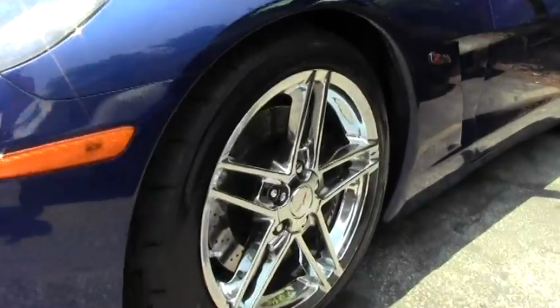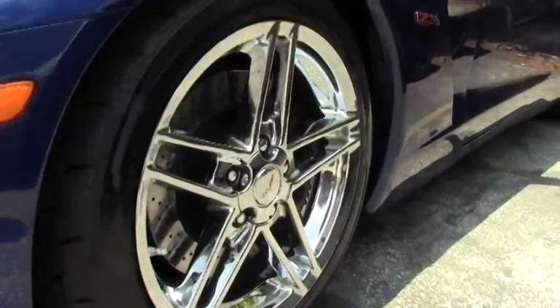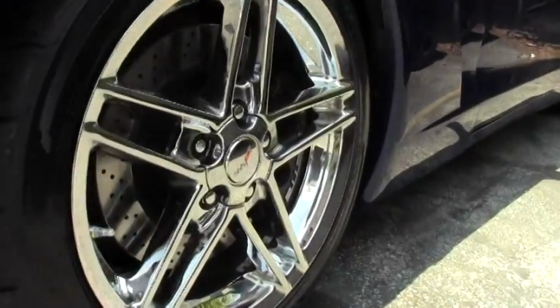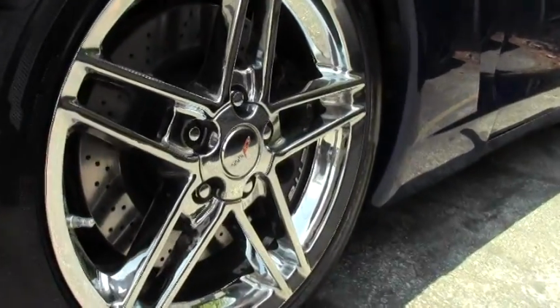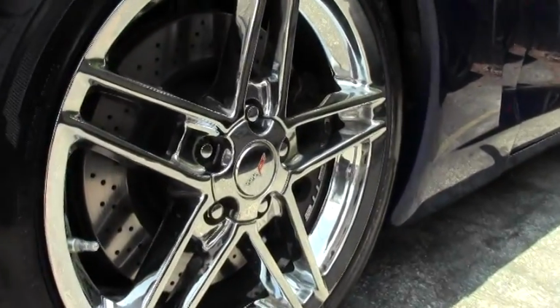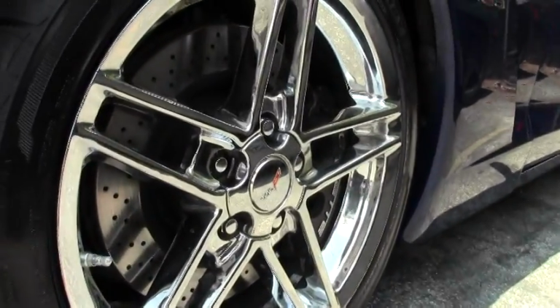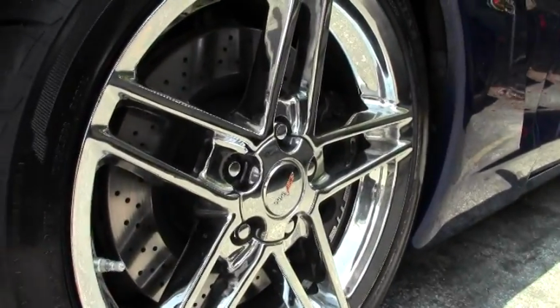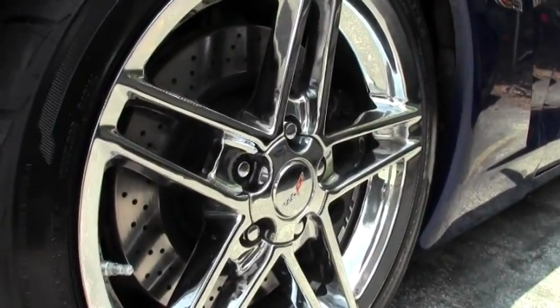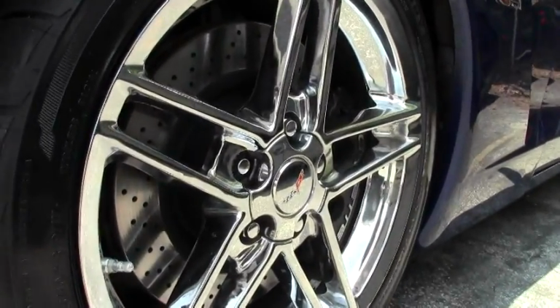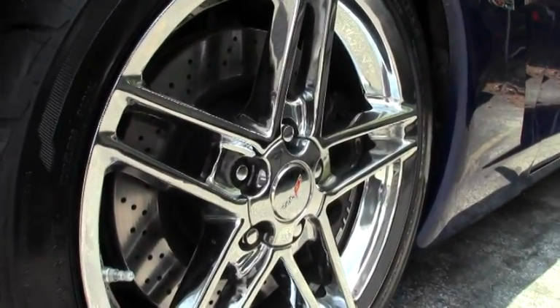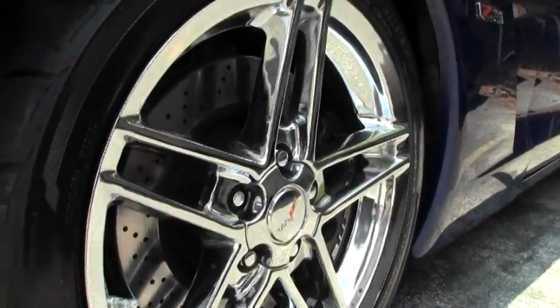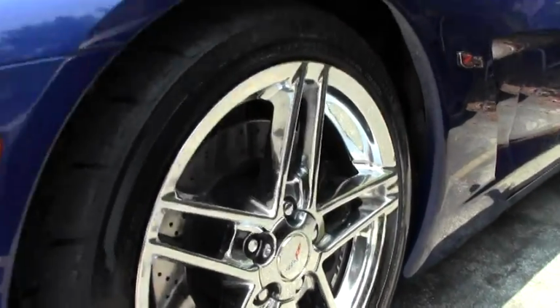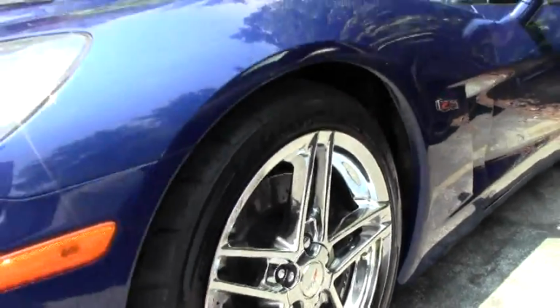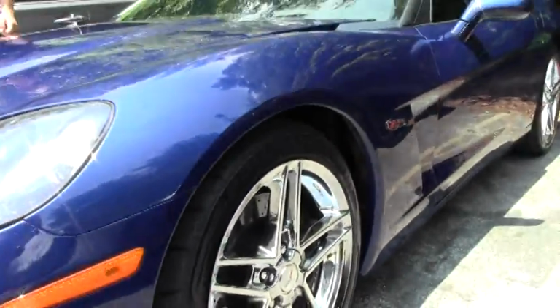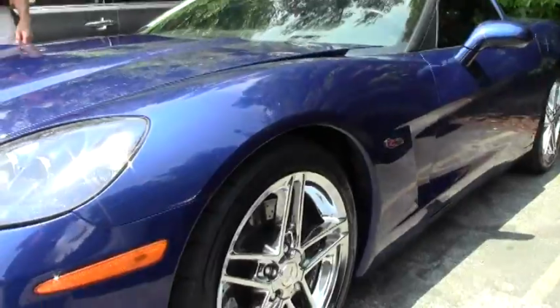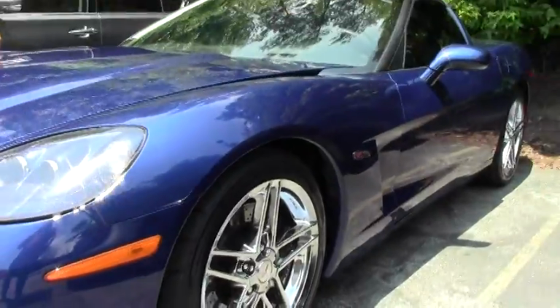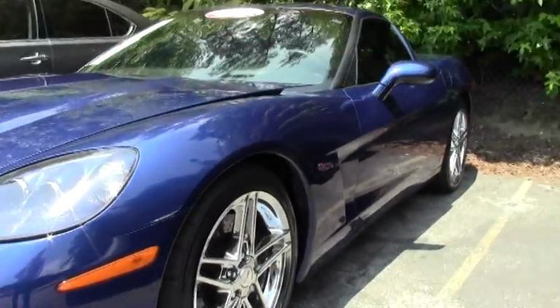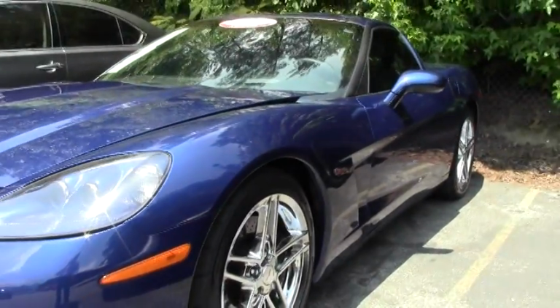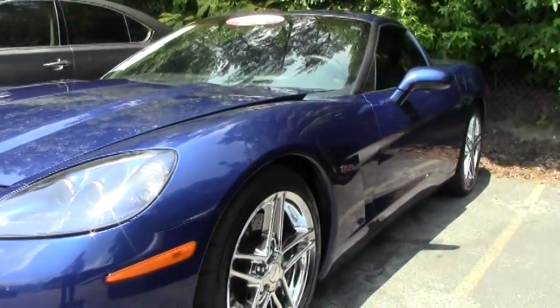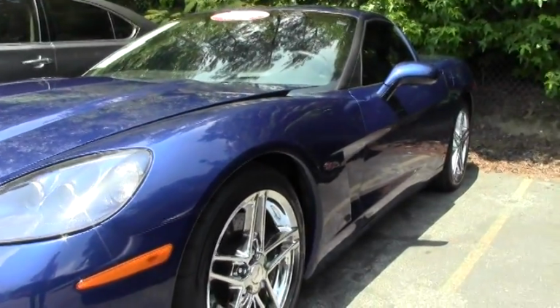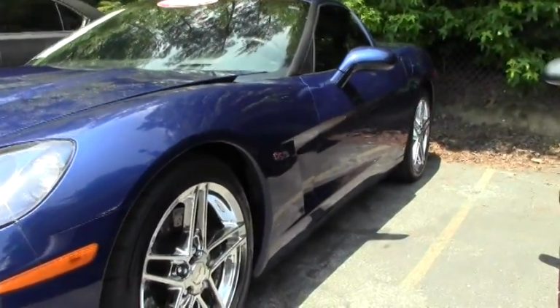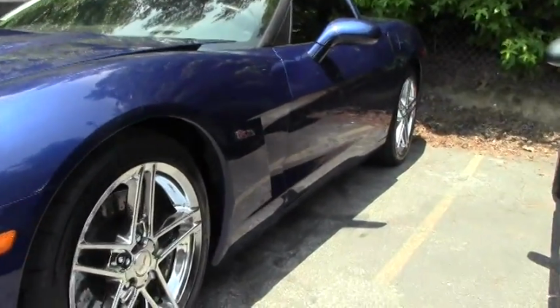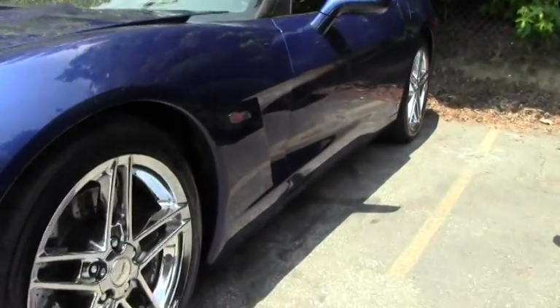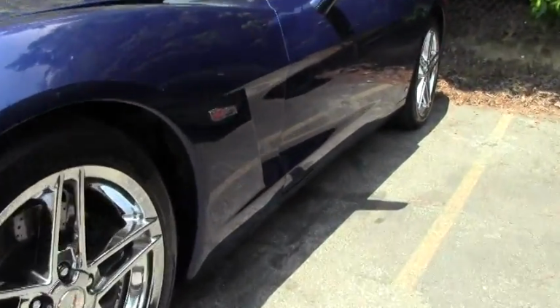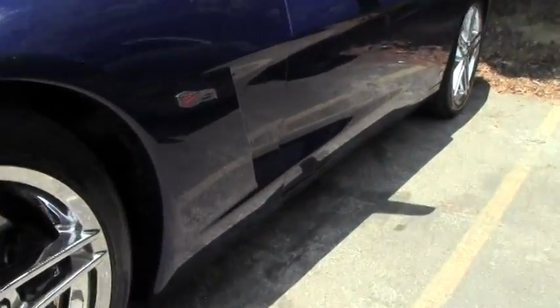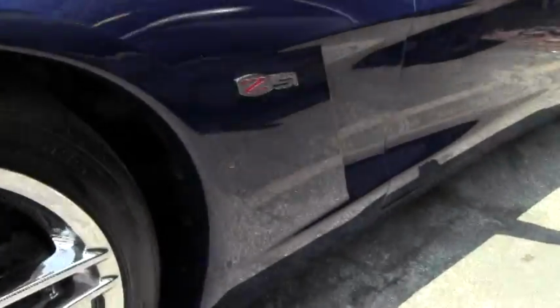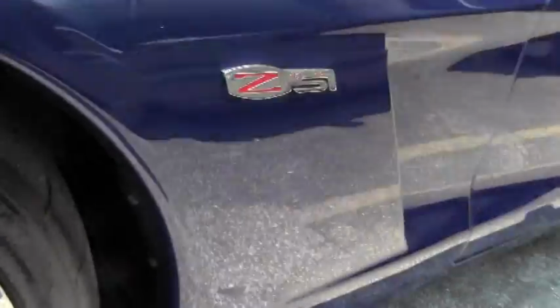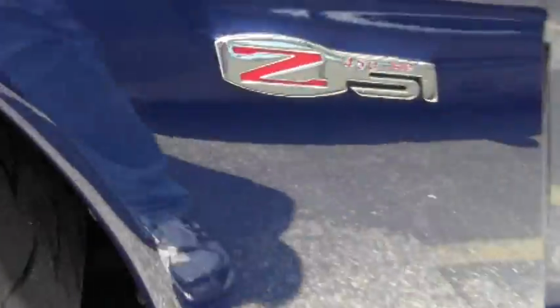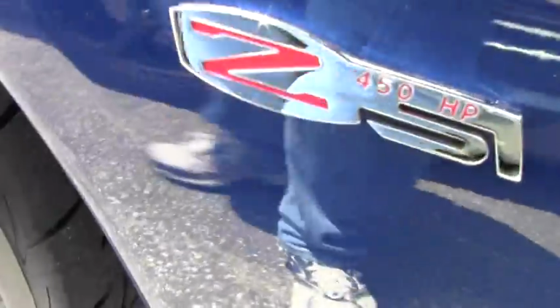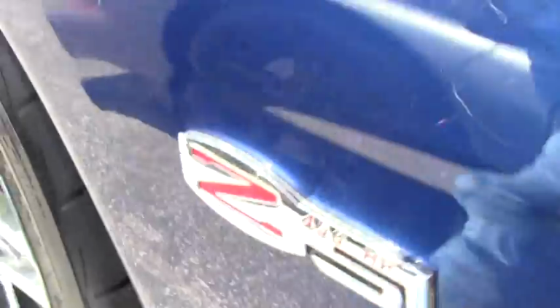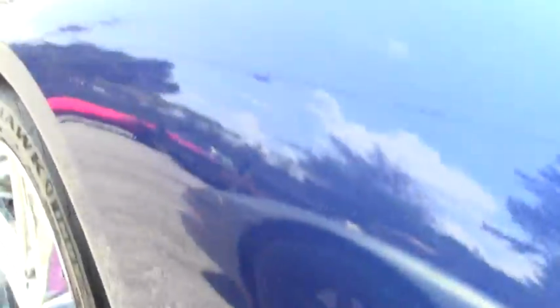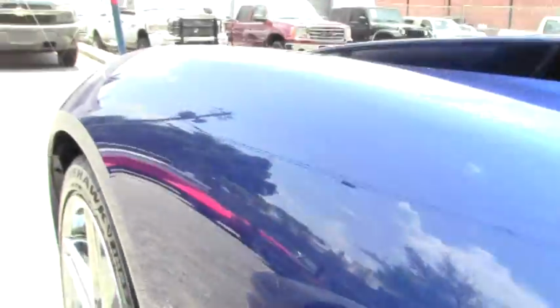This is a certified, pre-owned, beautiful car. Look at those chrome C6 Z06 wheels and new tires to go along with.